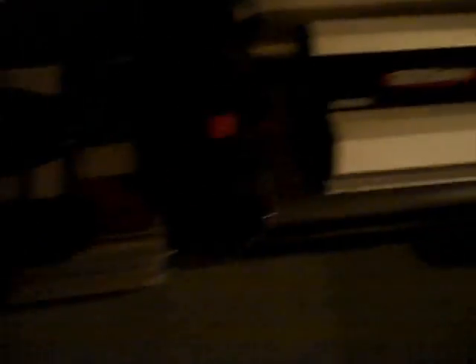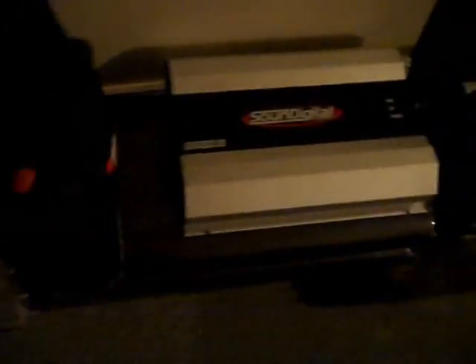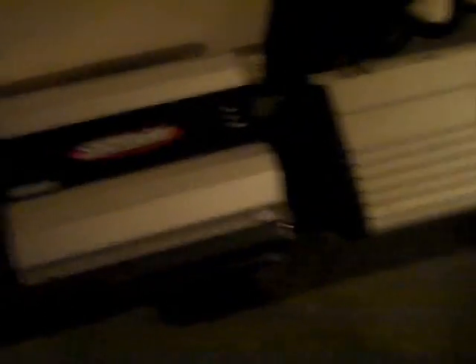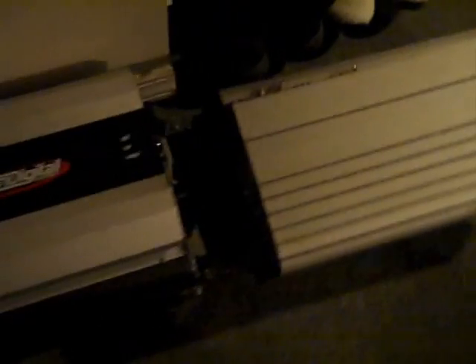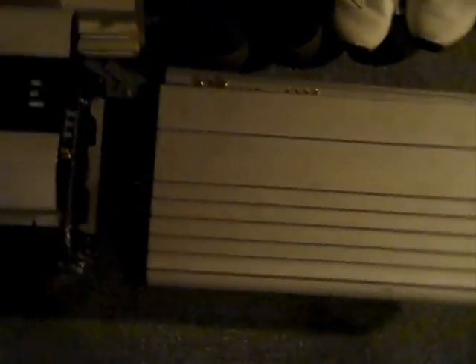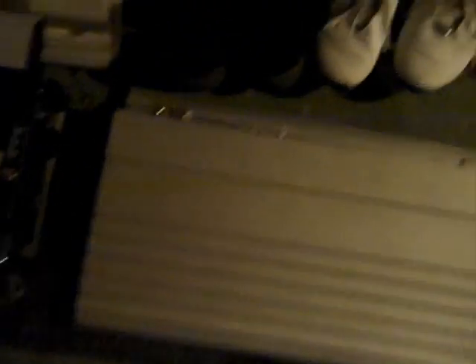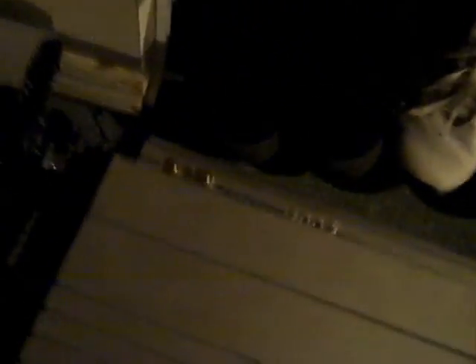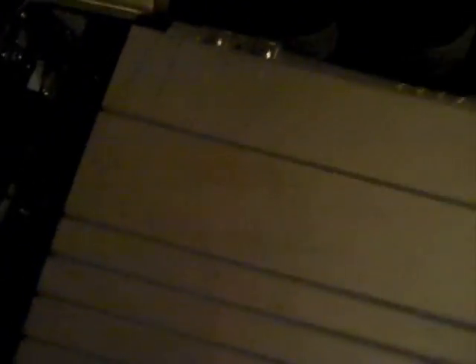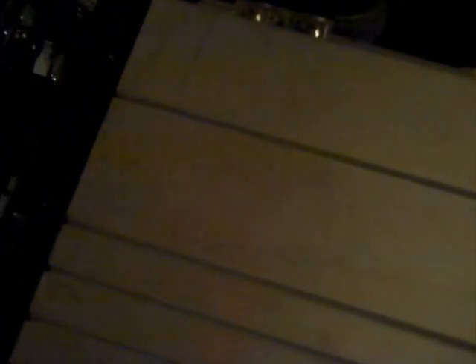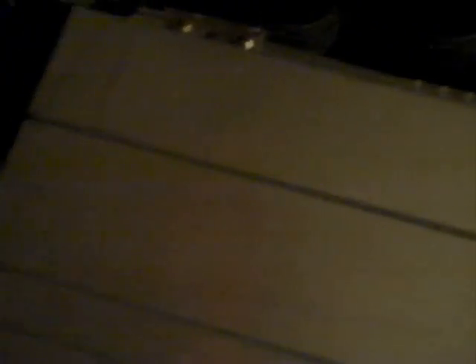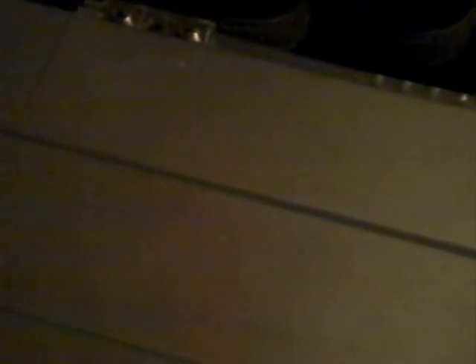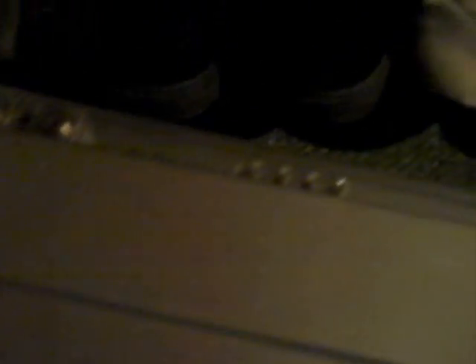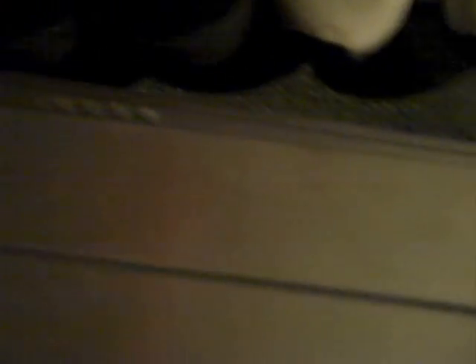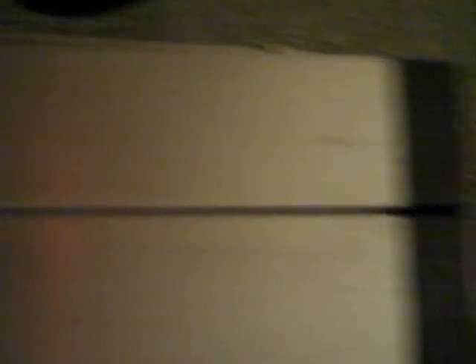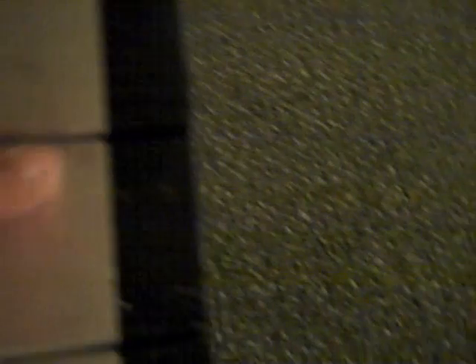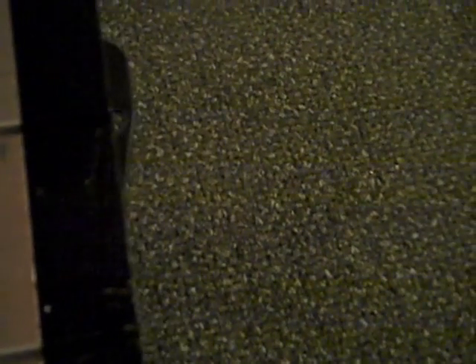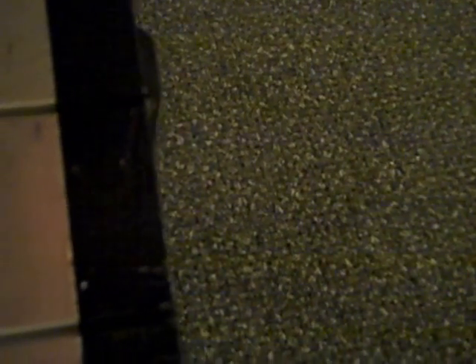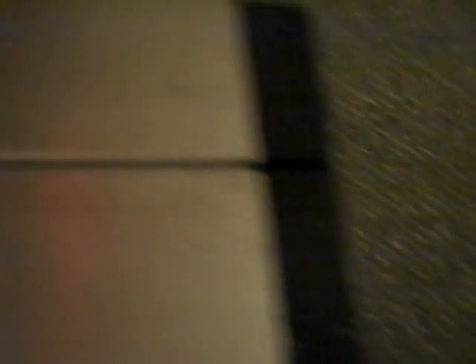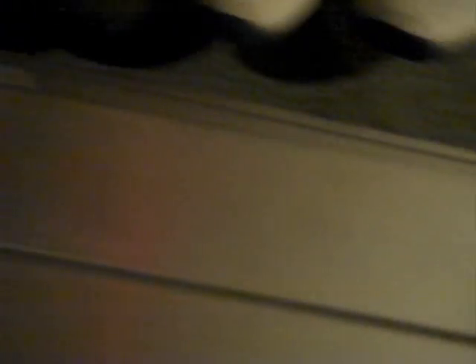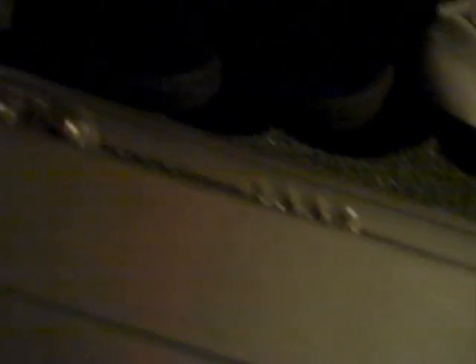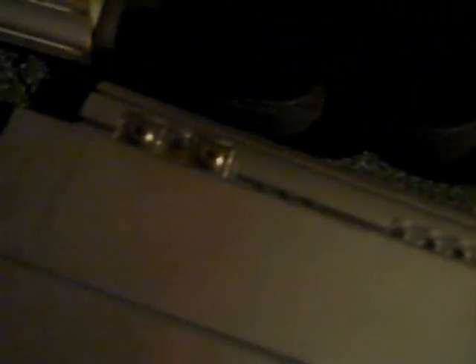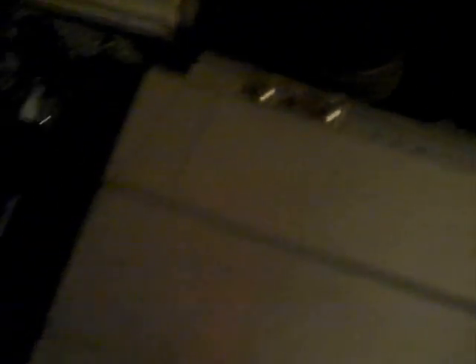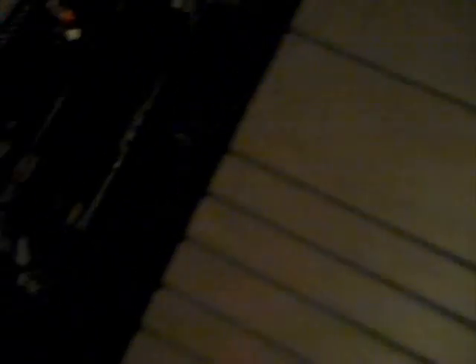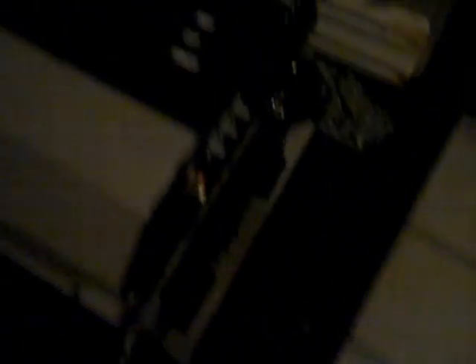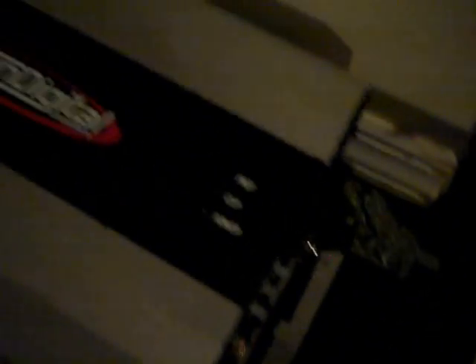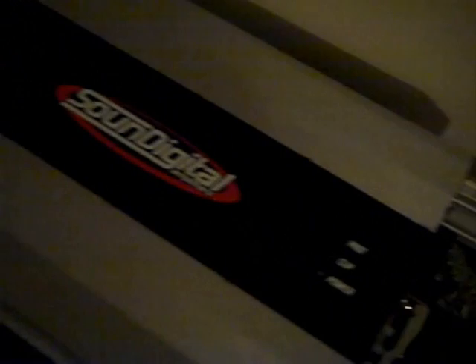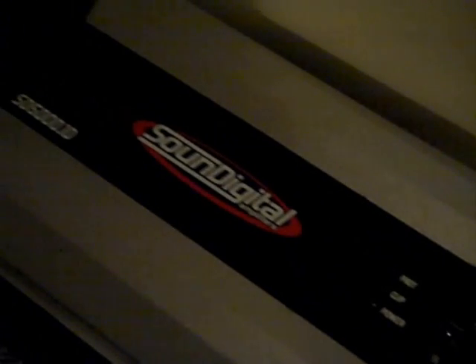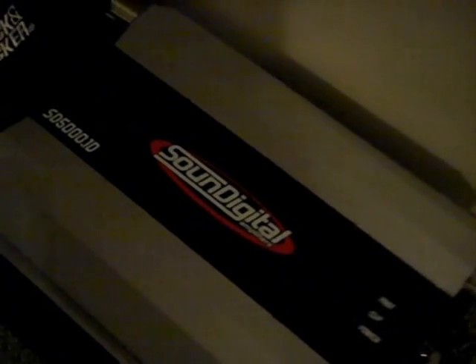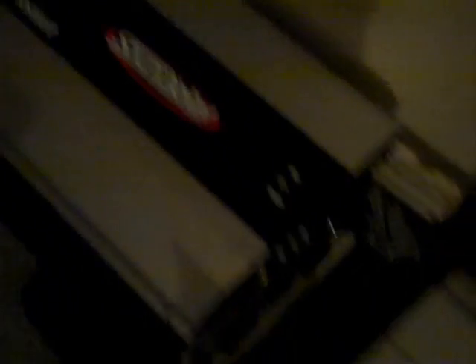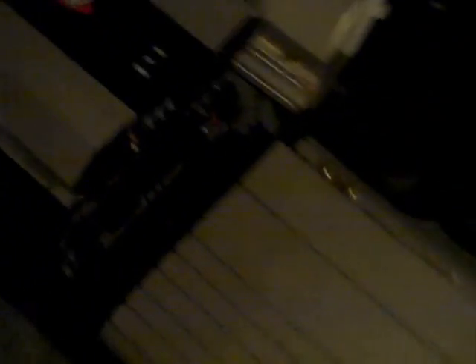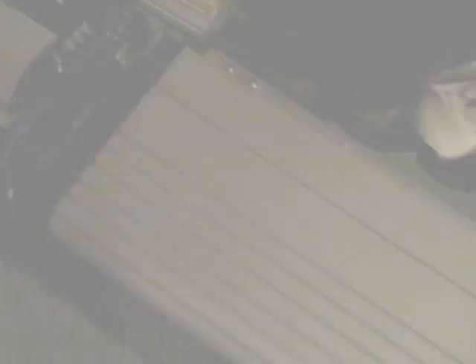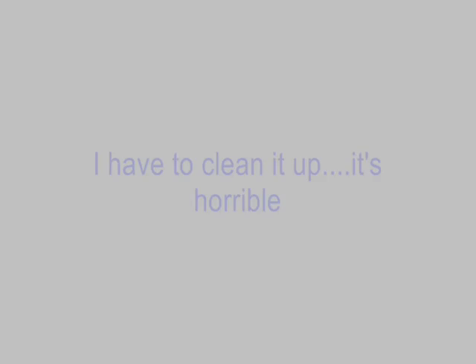Anybody got suggestions on how to clean these amps? I'll maybe restore them a little bit, because I really don't like how these things look. Anybody can give me a suggestion, I'll take it.